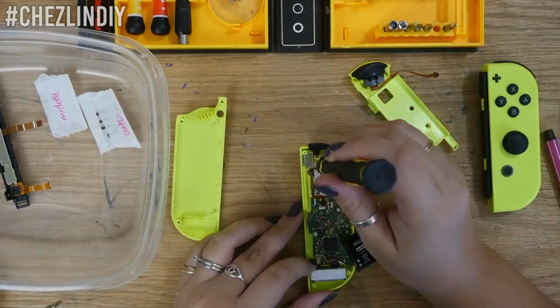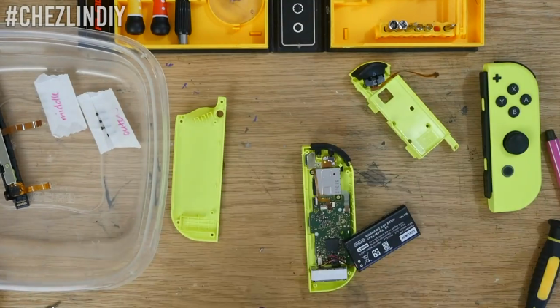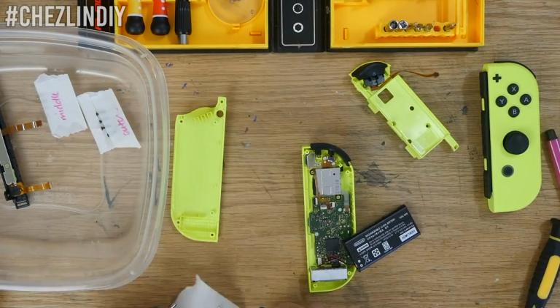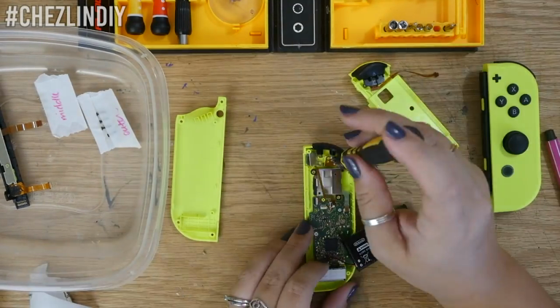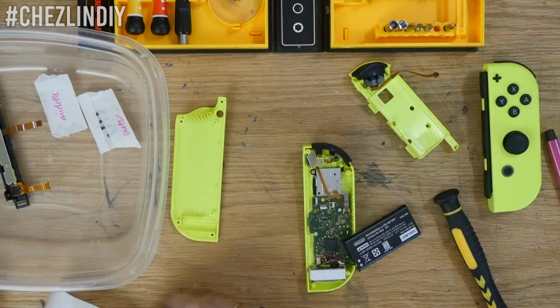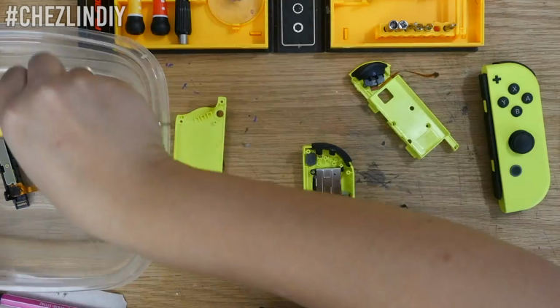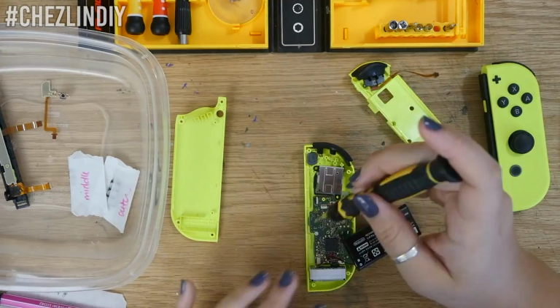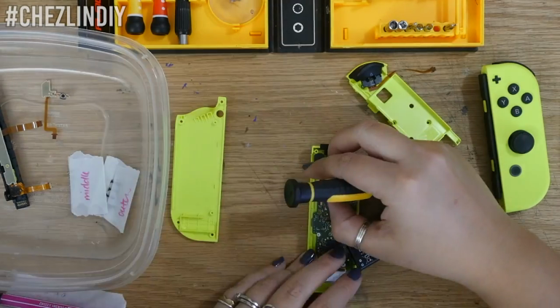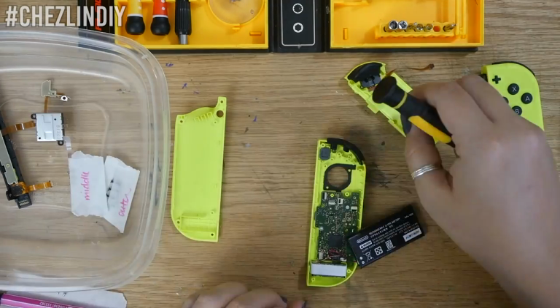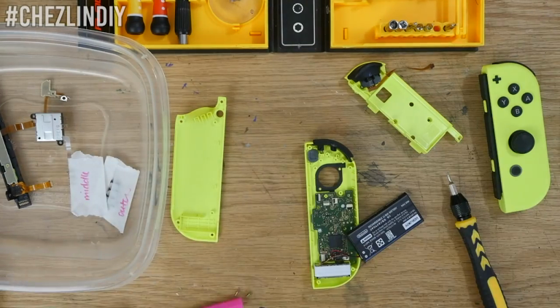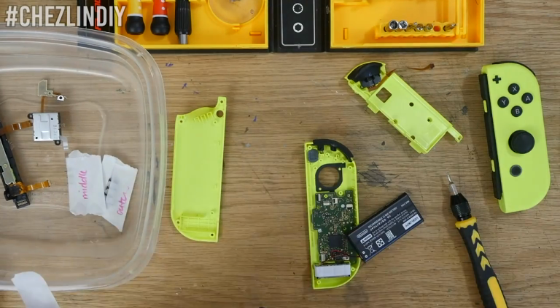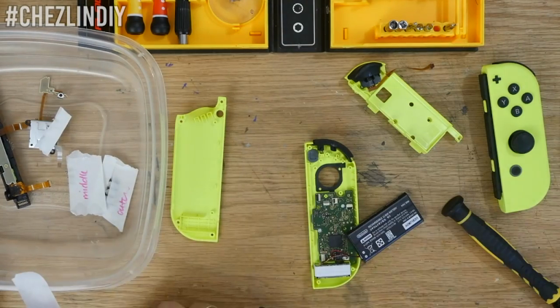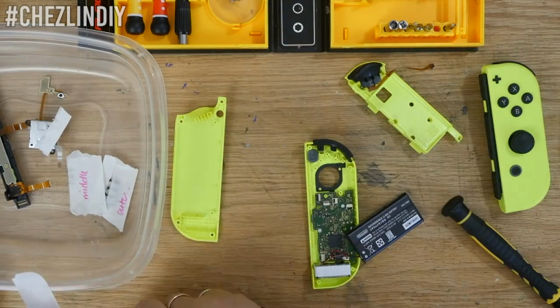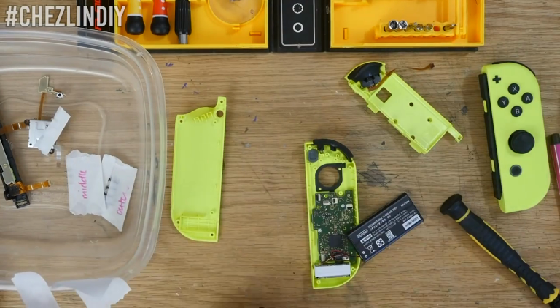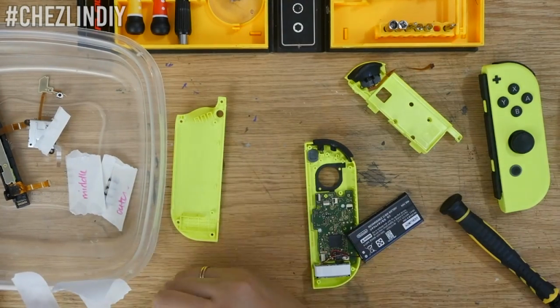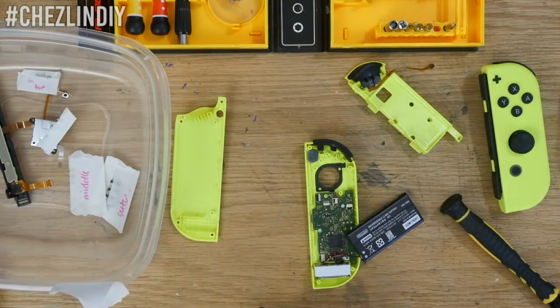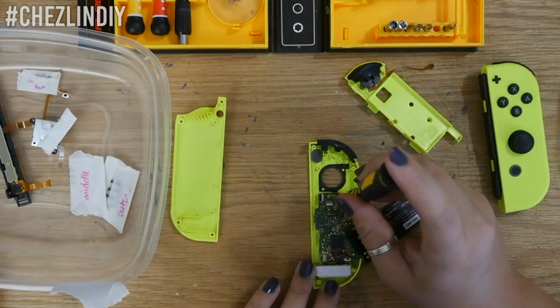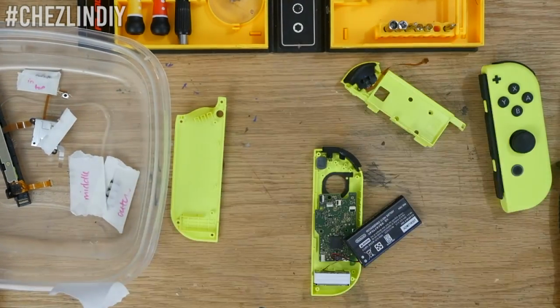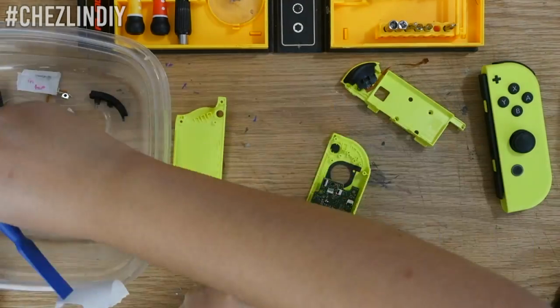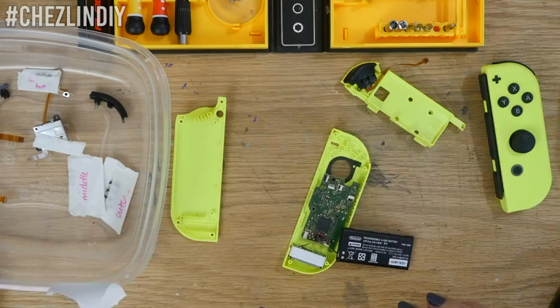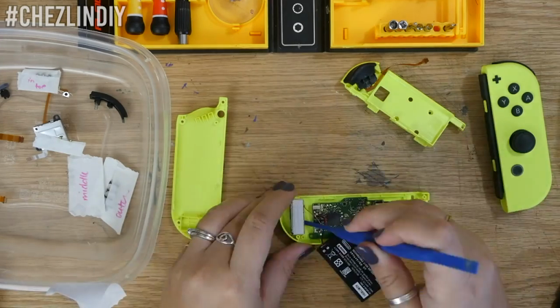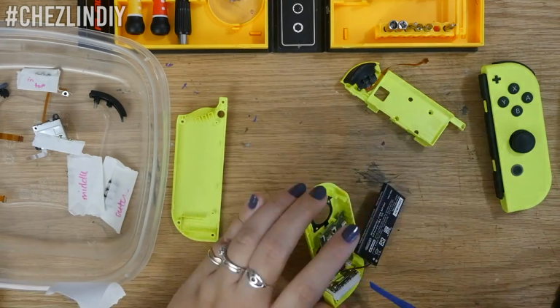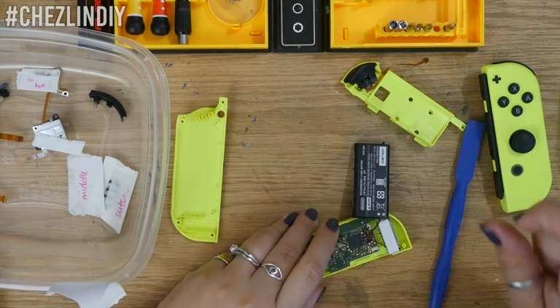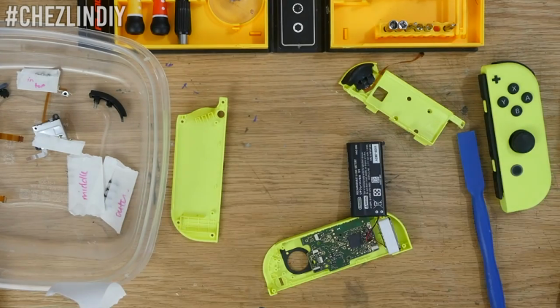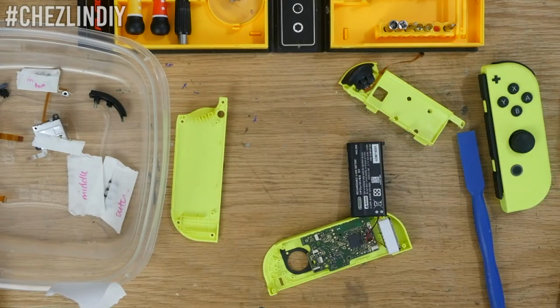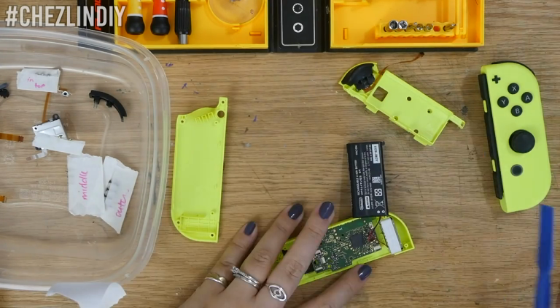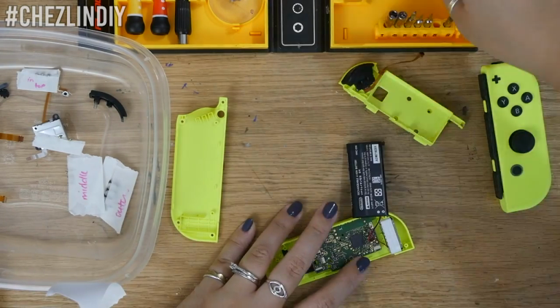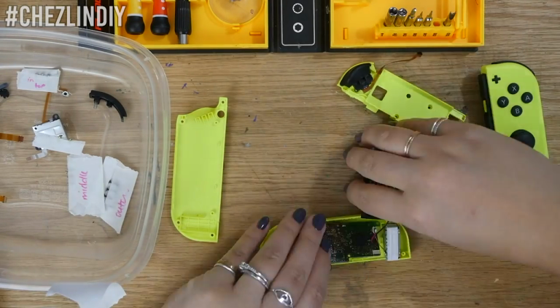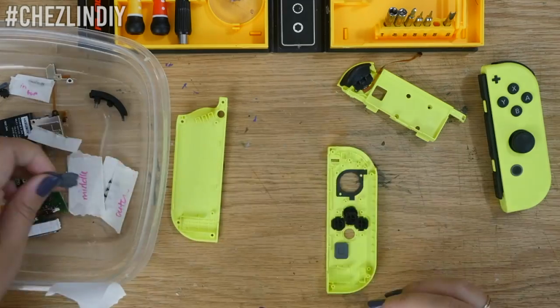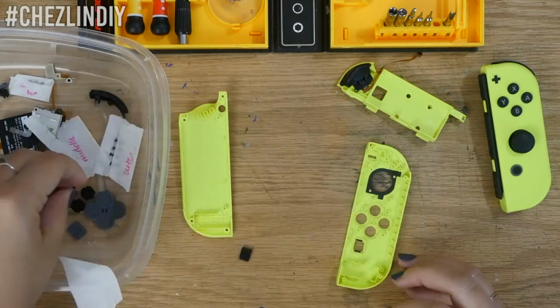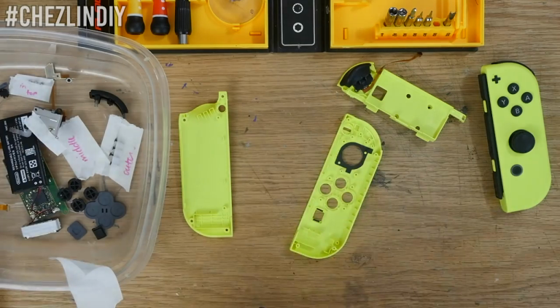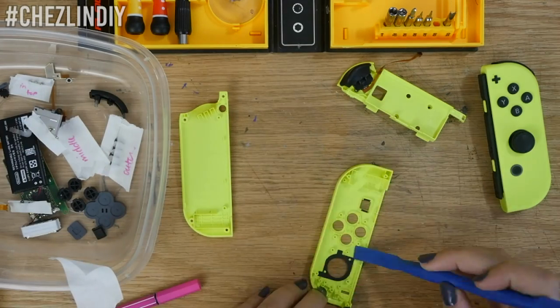First things first, I took these suckers apart. I'm not going to go into detail on how to take them apart — instead I'll leave a link to a few guides on how to do it. They're a lot more detailed than I'll probably ever be.